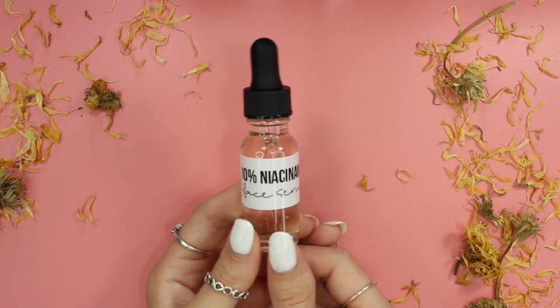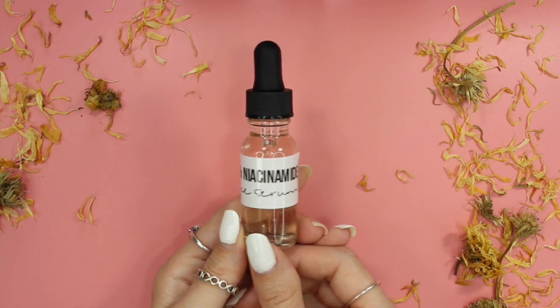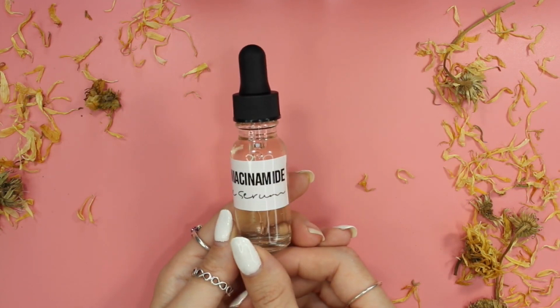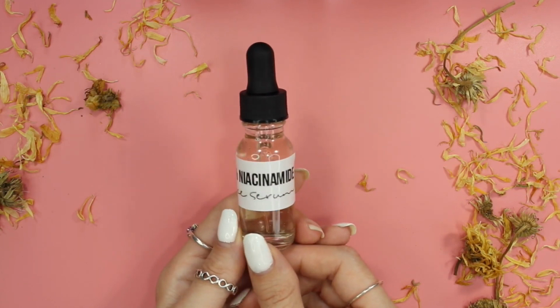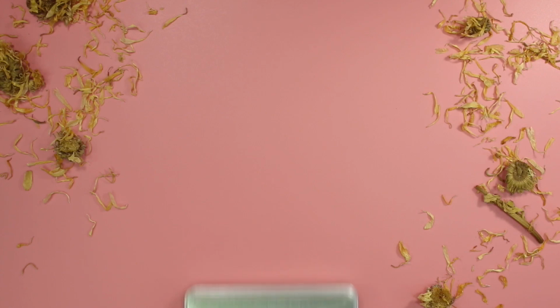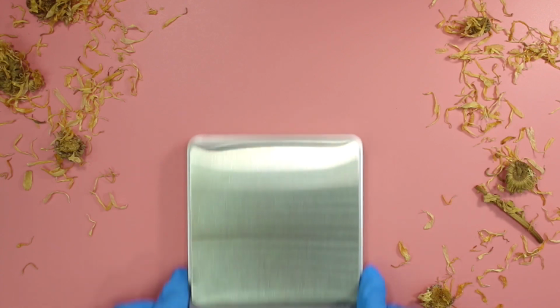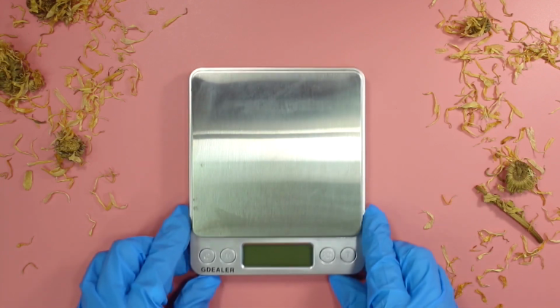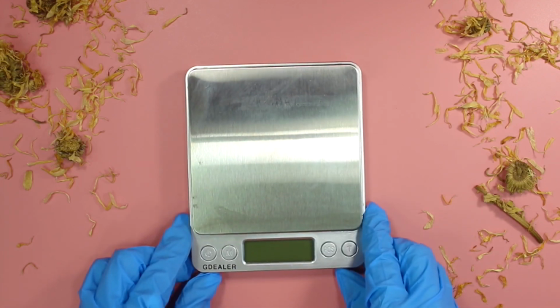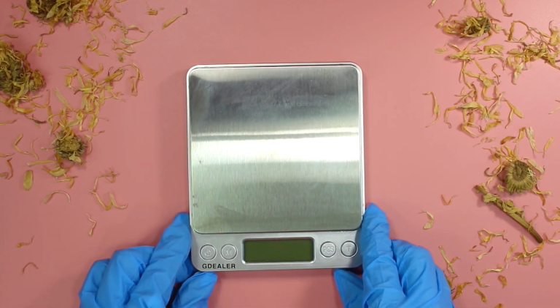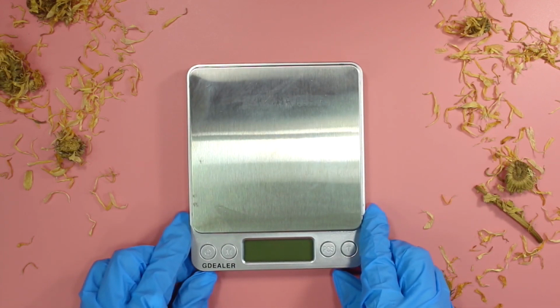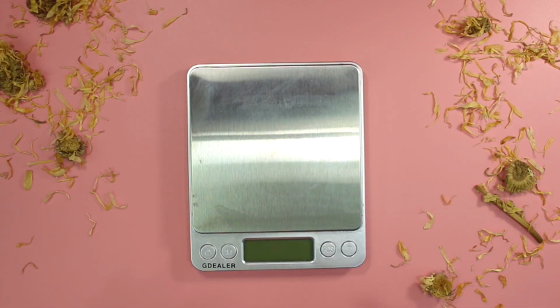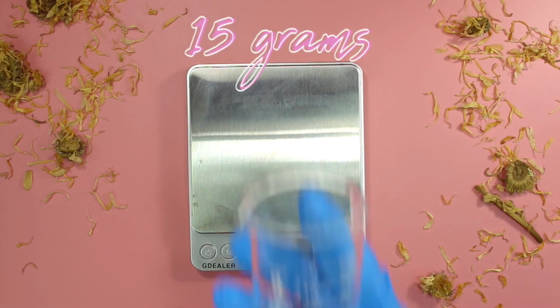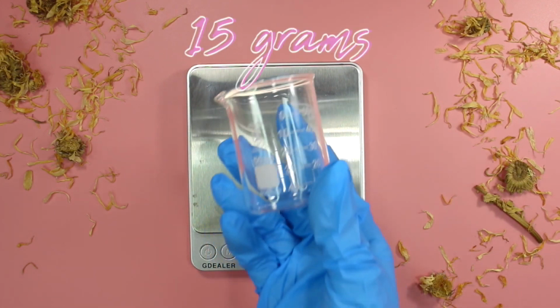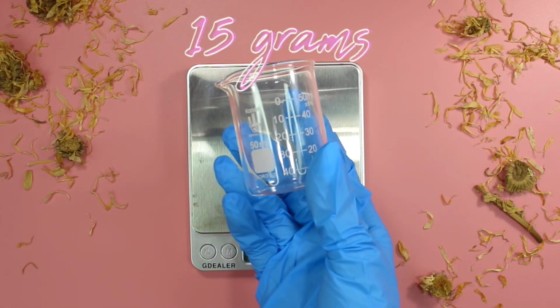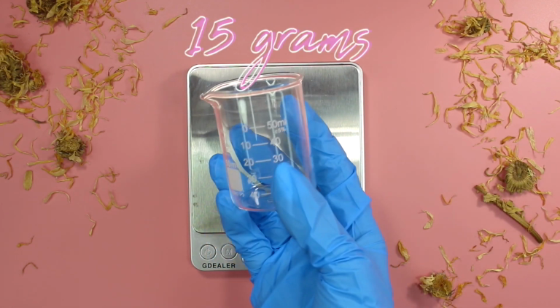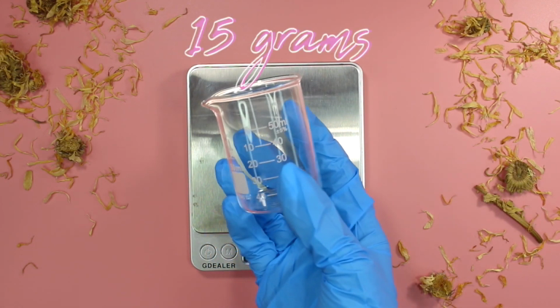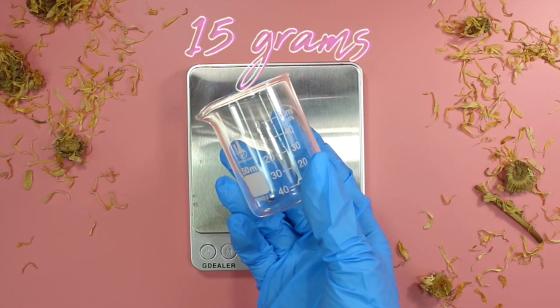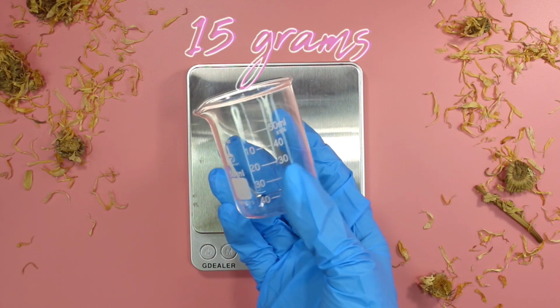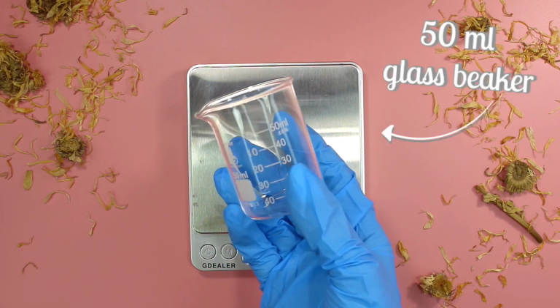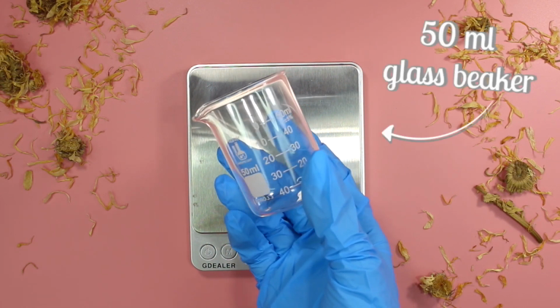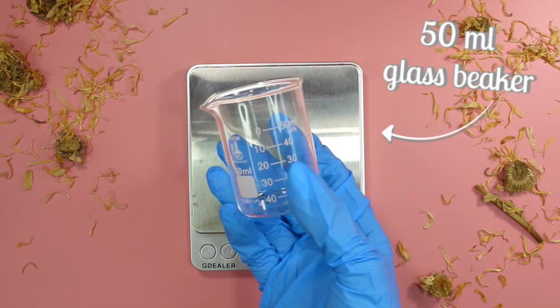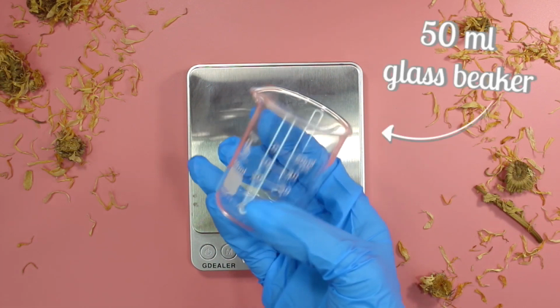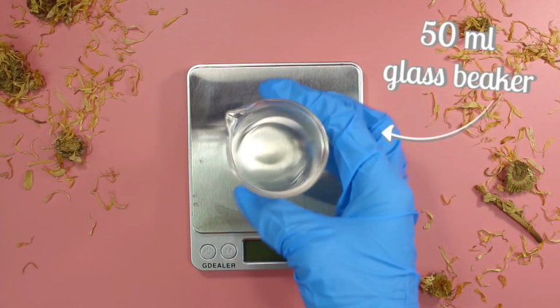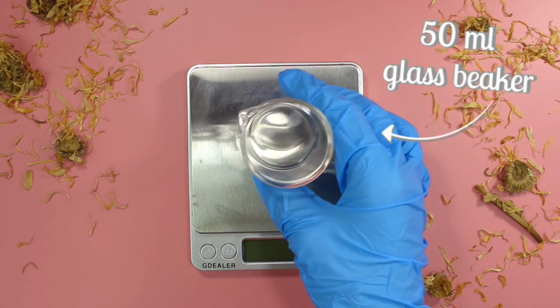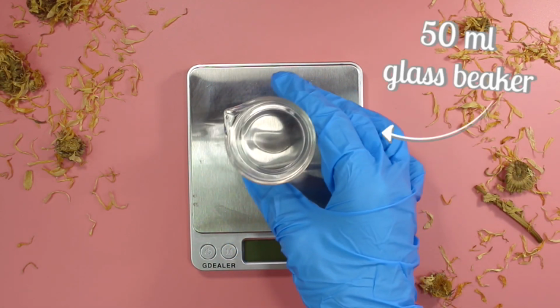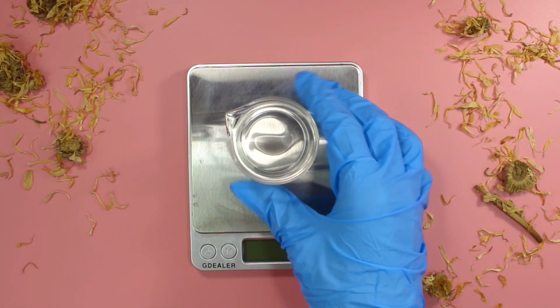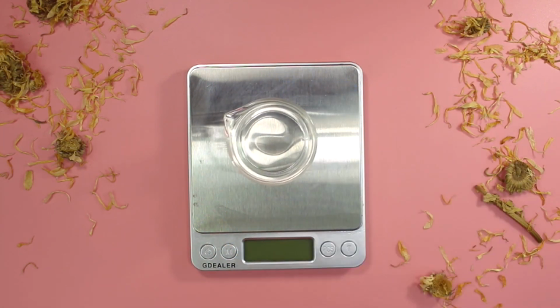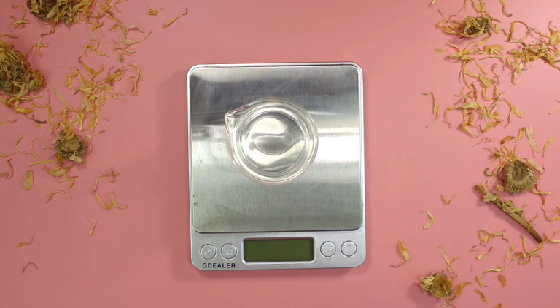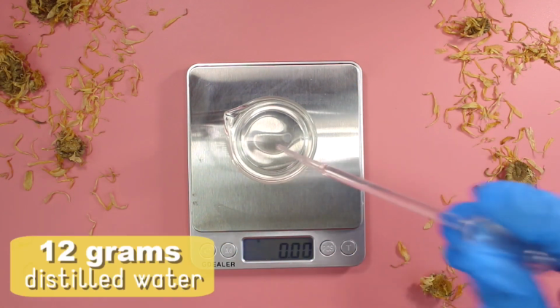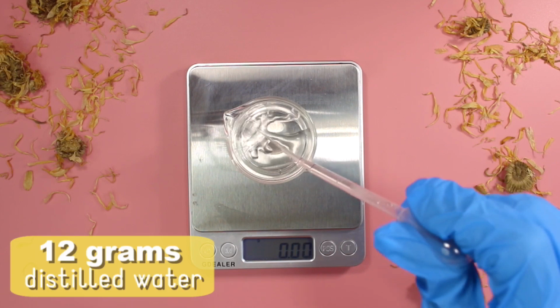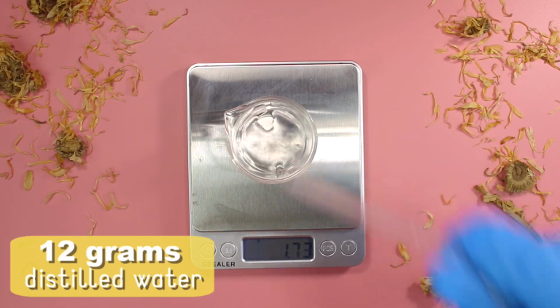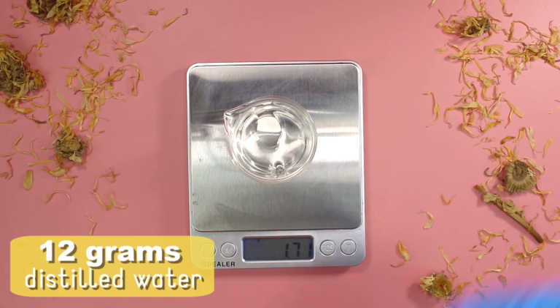In order to make this serum you need a digital scale that weighs to 0.01 grams and we're going to be making a total of 15 grams. Start out with a 50ml glass beaker and begin by adding in 12 grams of distilled water.